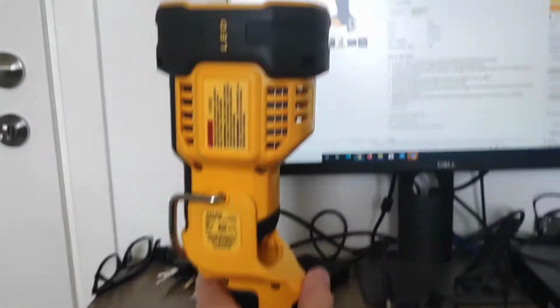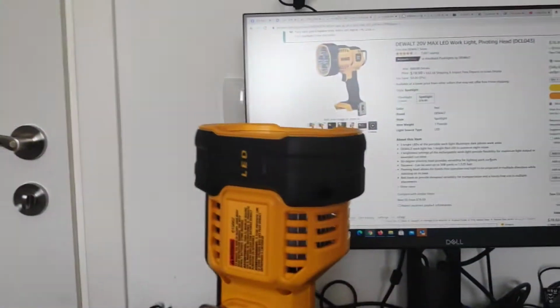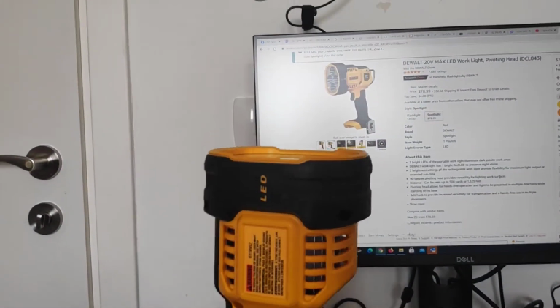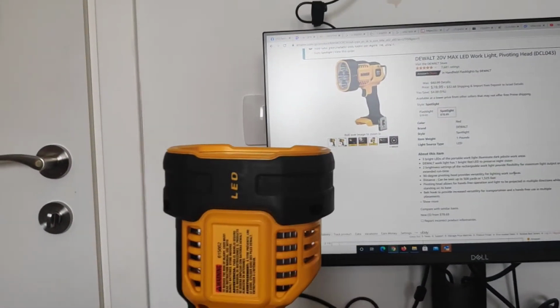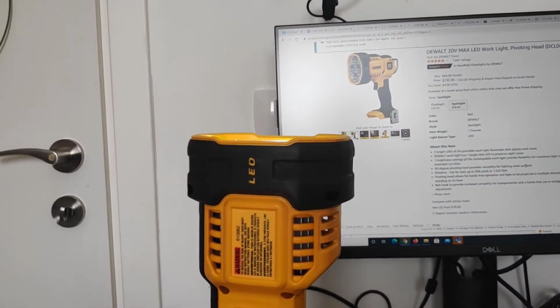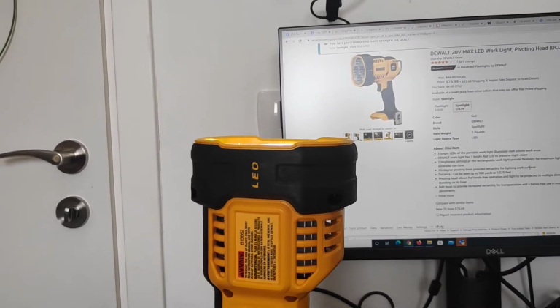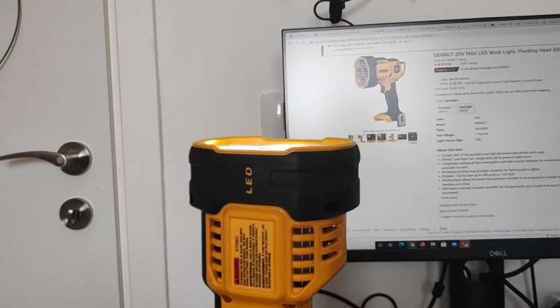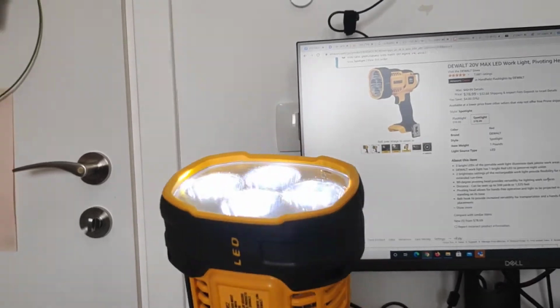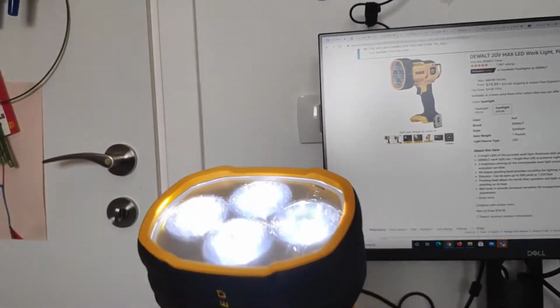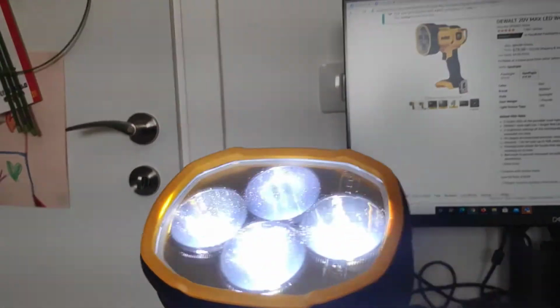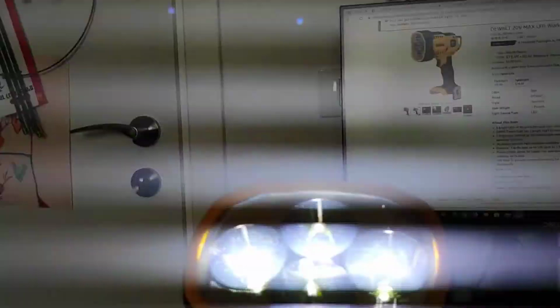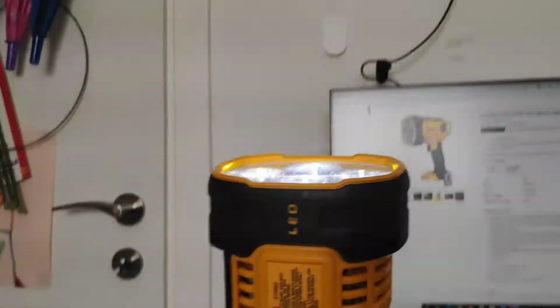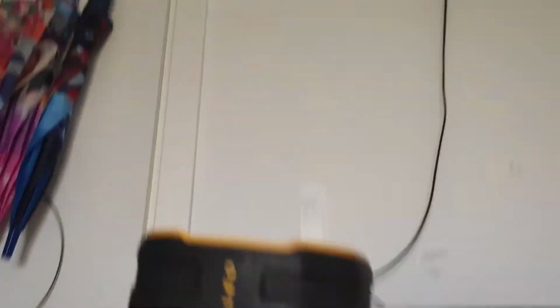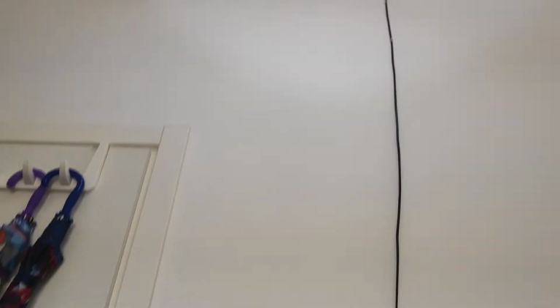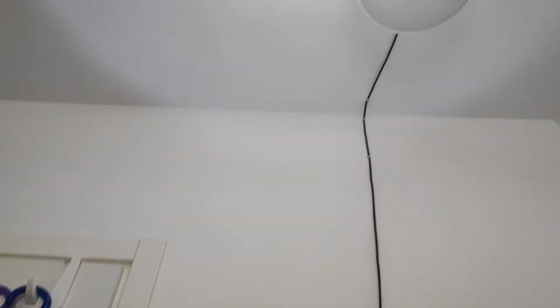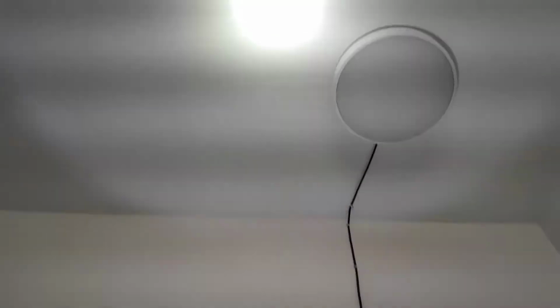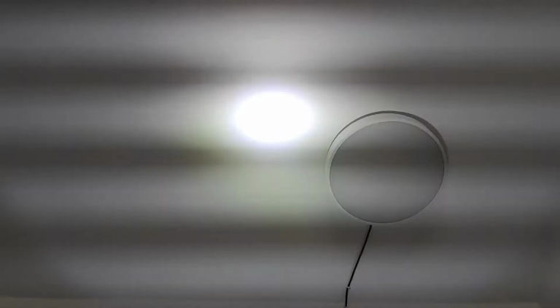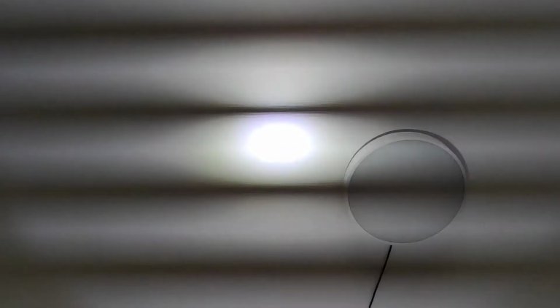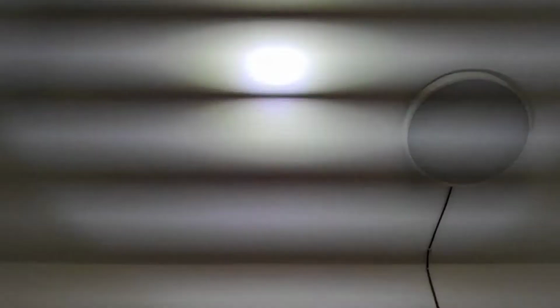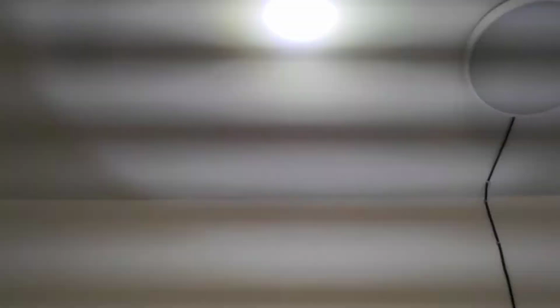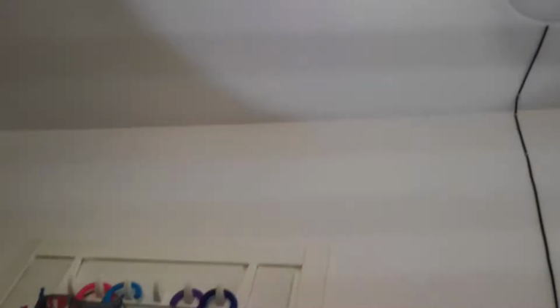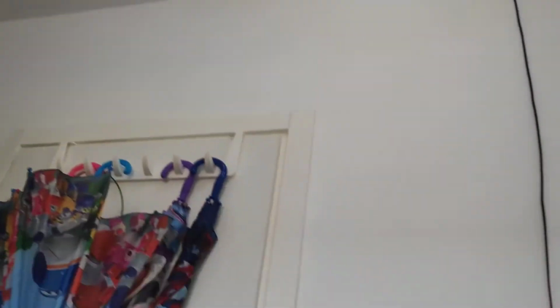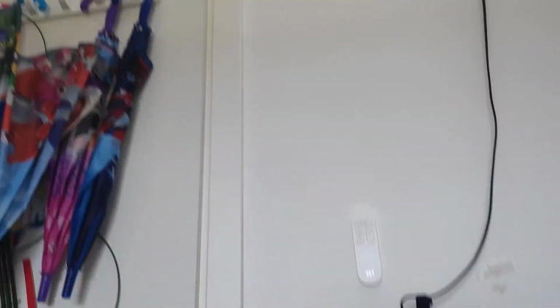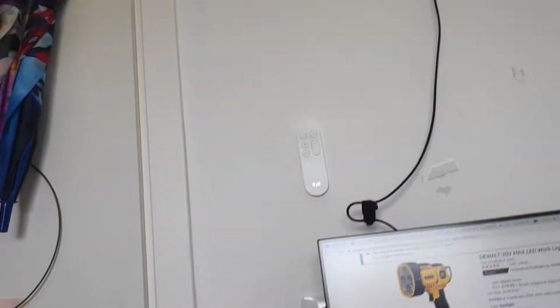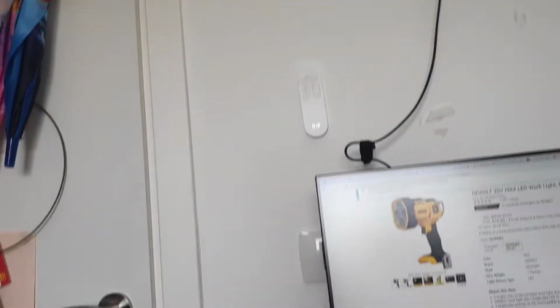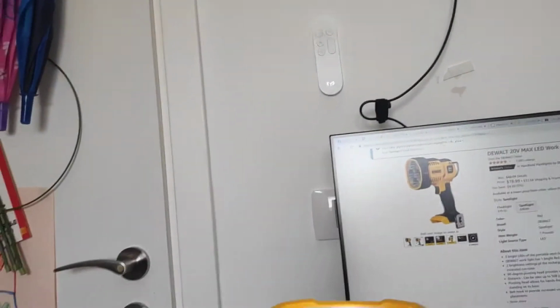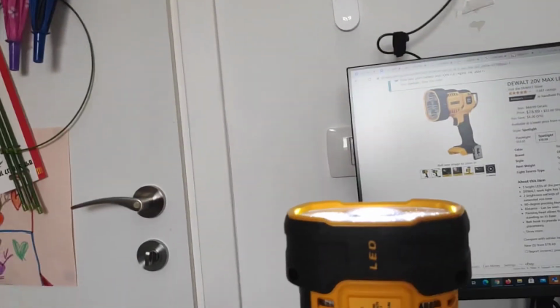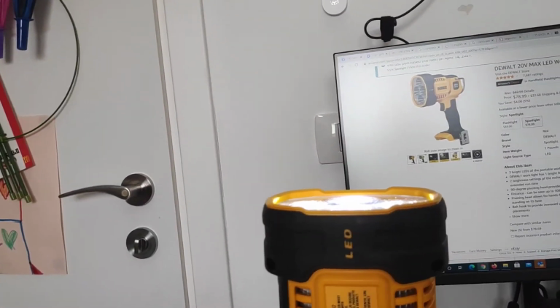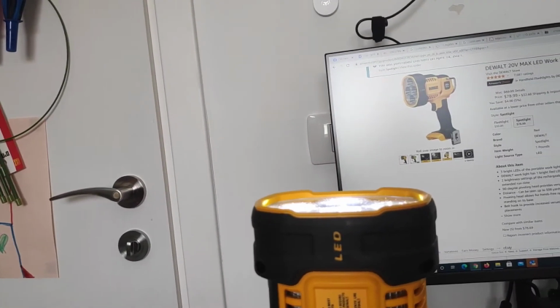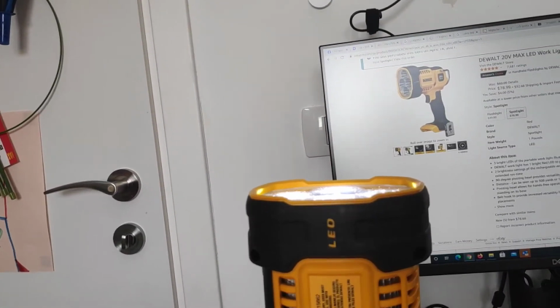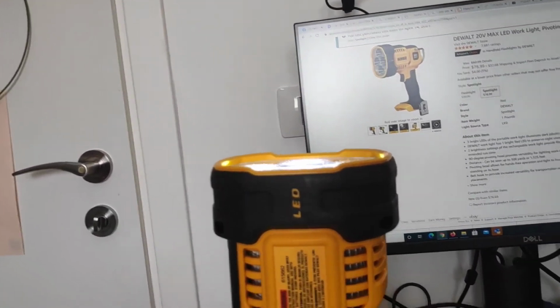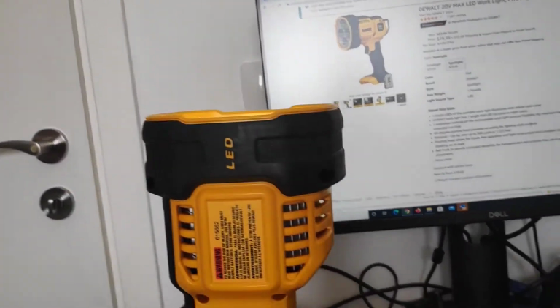Let's see how to turn it on. To turn it on we're going to press the button and then we can see the brightness up there. We can also put it on the lower mode and there's less light.